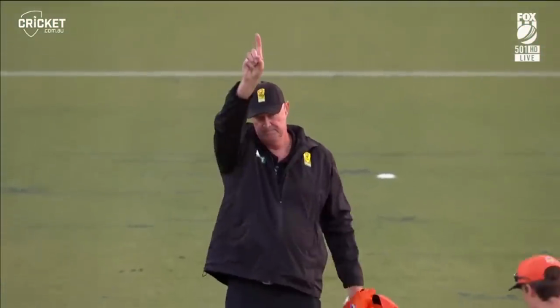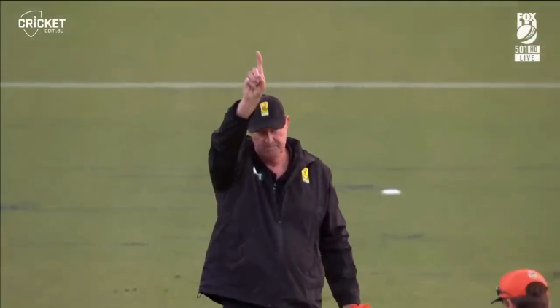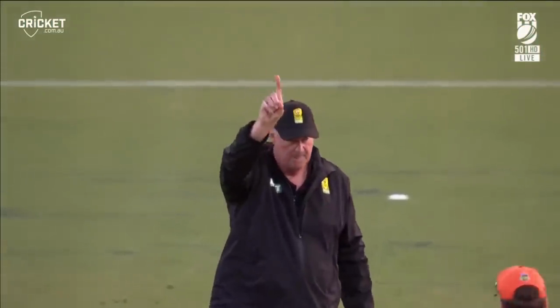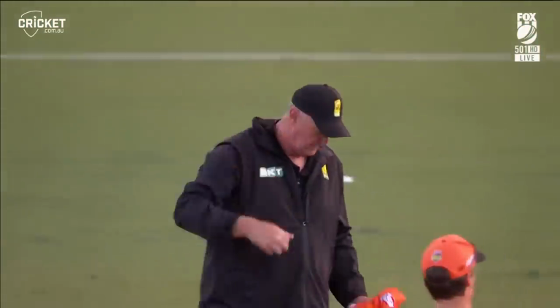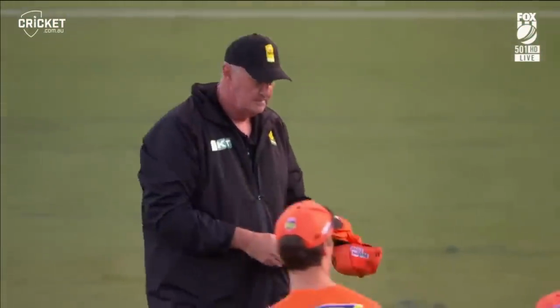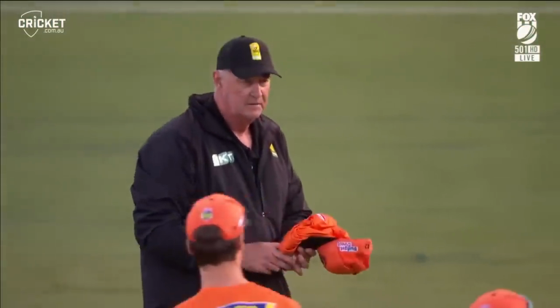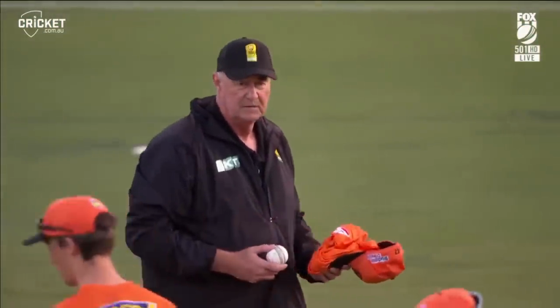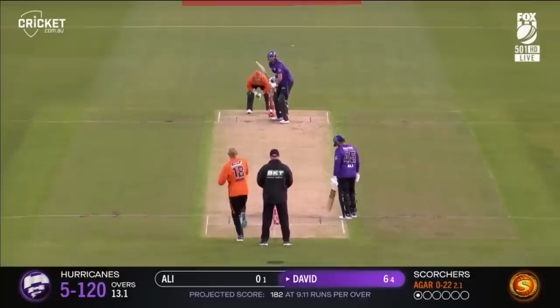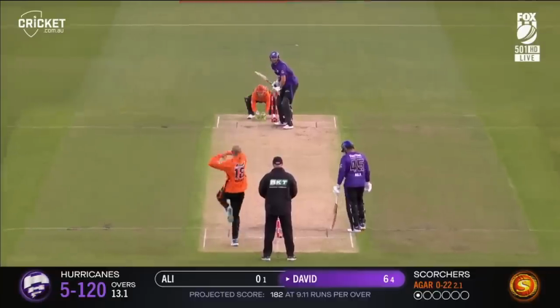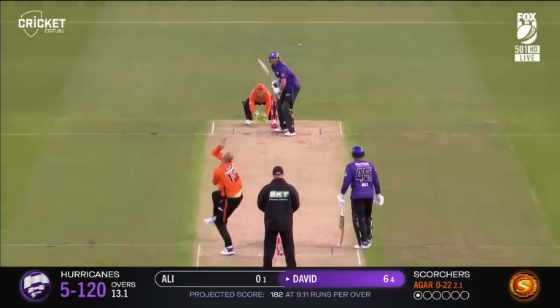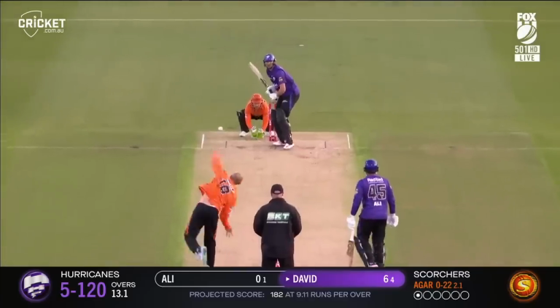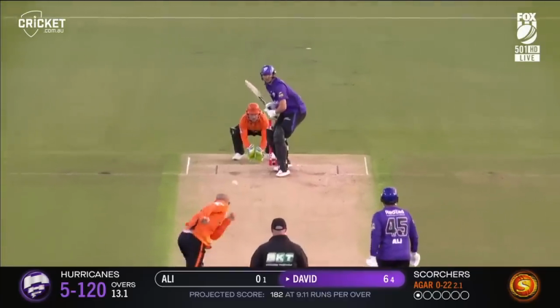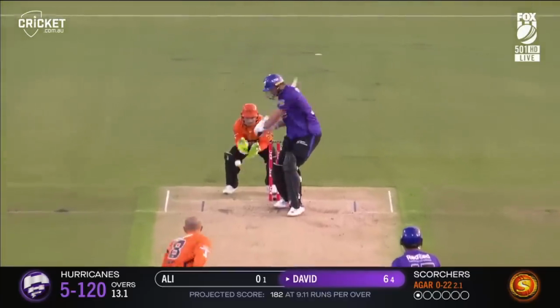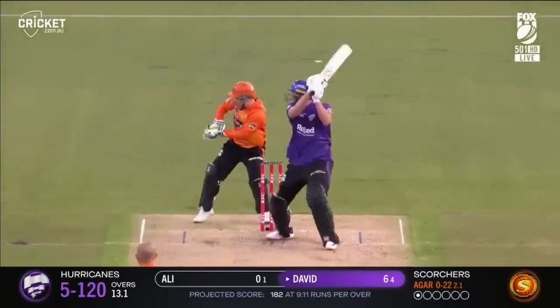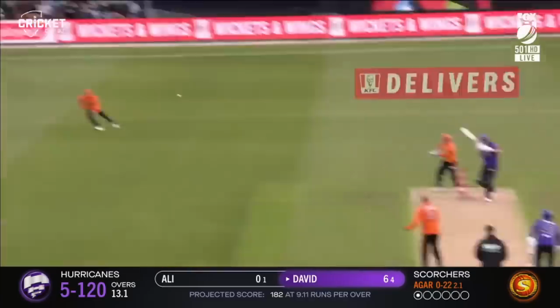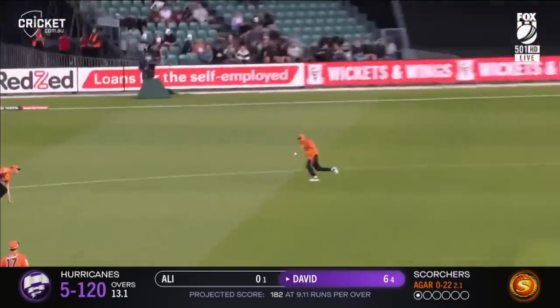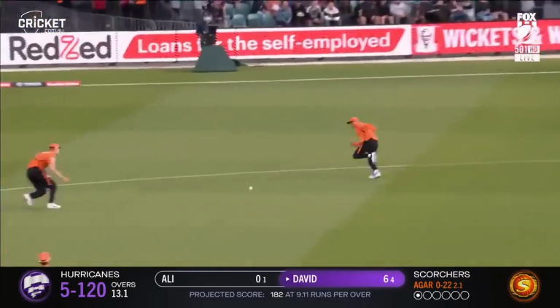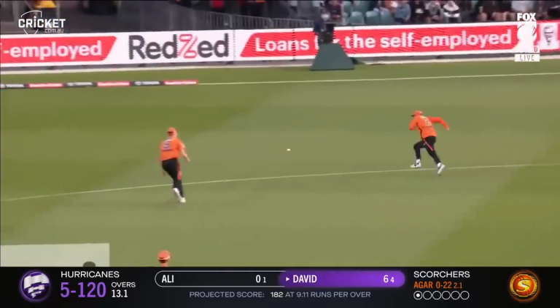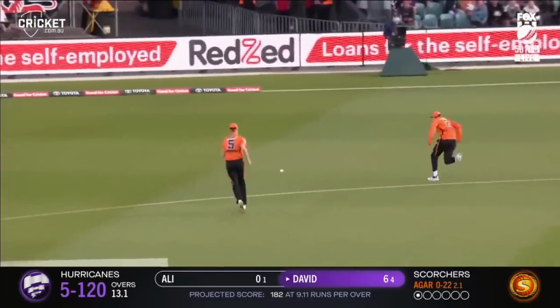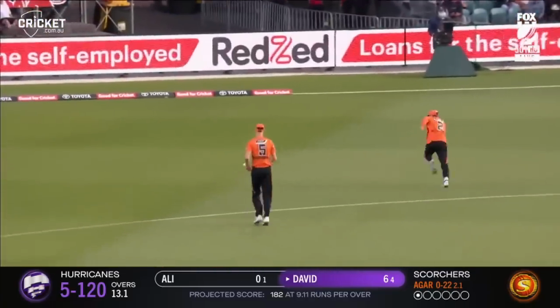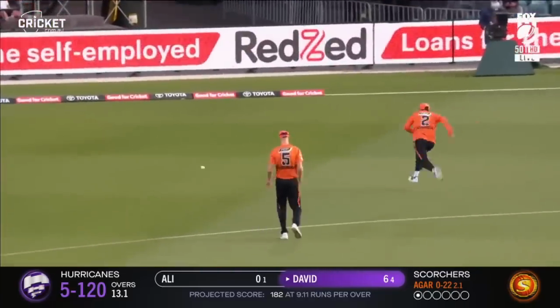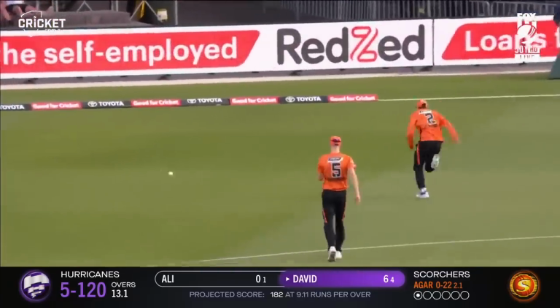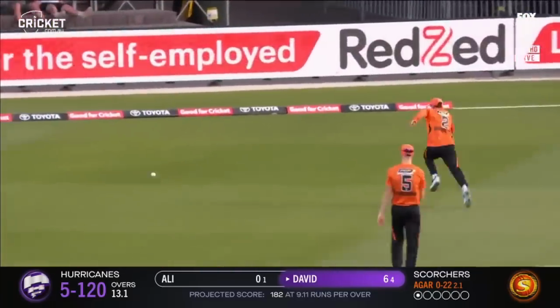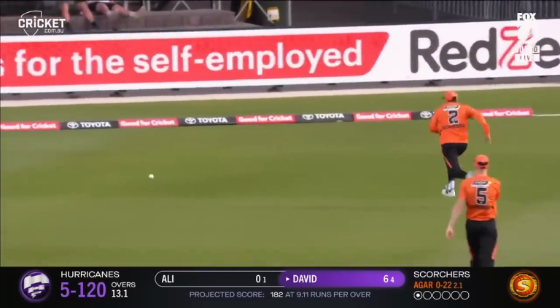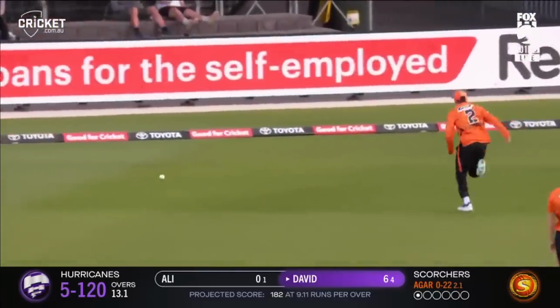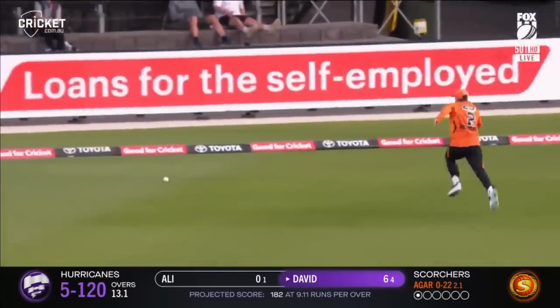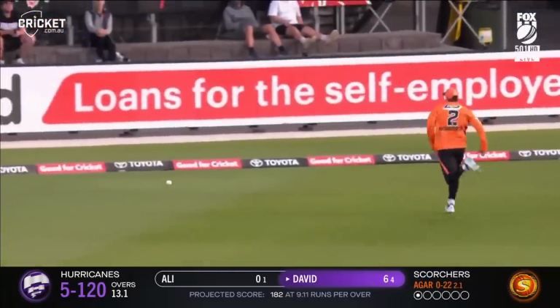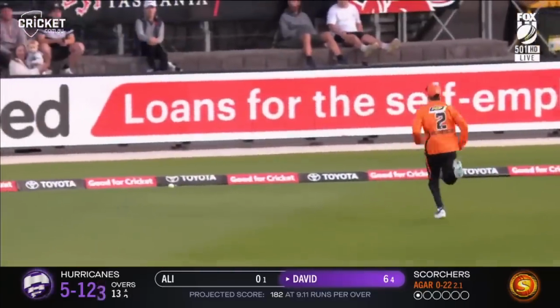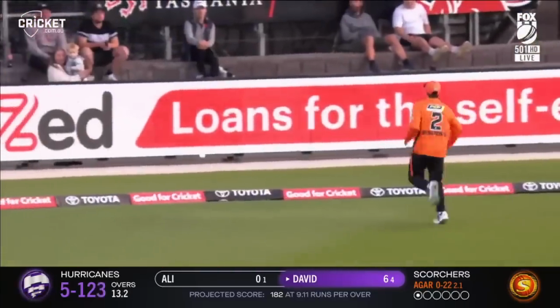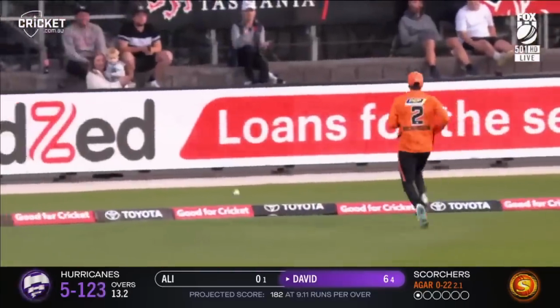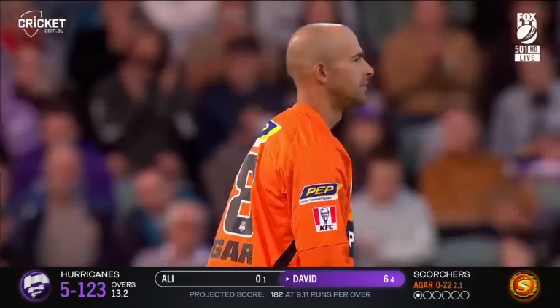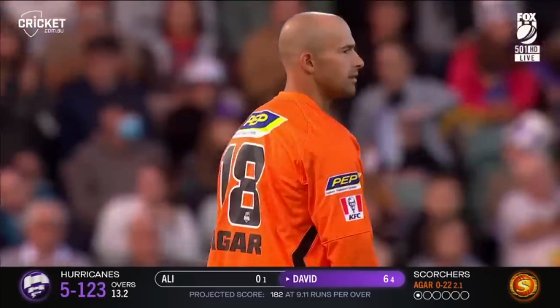Brett Lee has missed his calling — he shouldn't be in the... That's in the air and through. He's found that space before, has Tim David, and he finds it again.